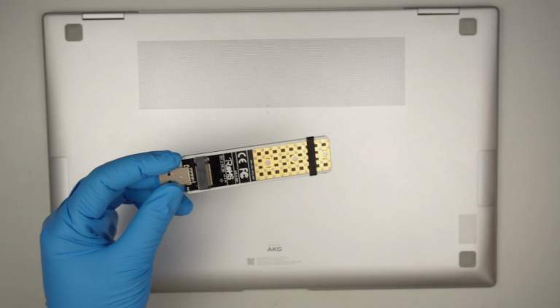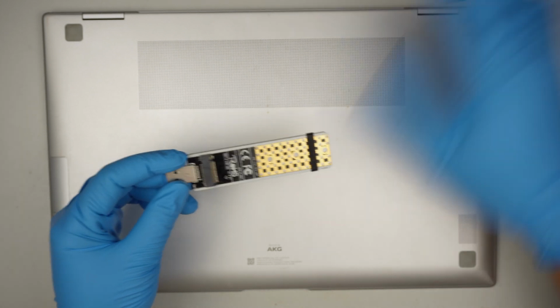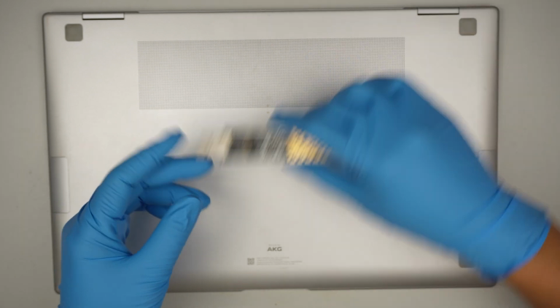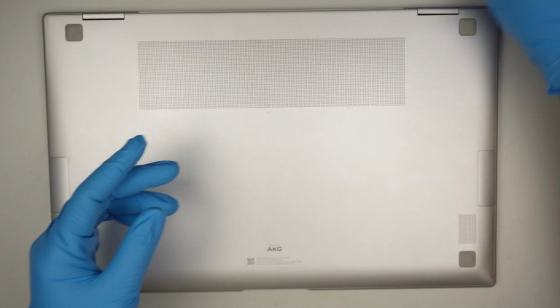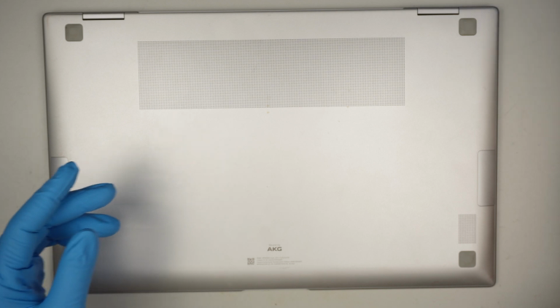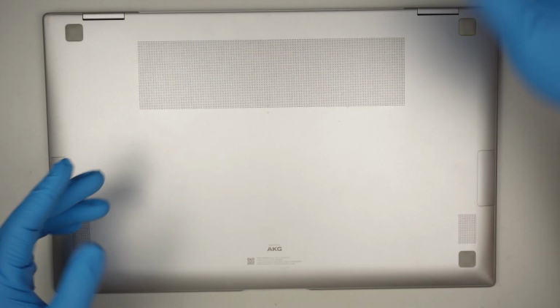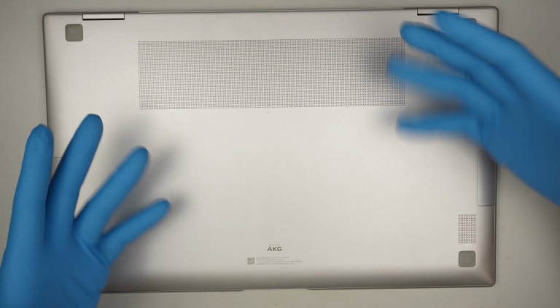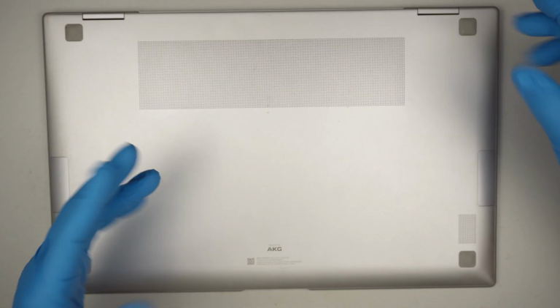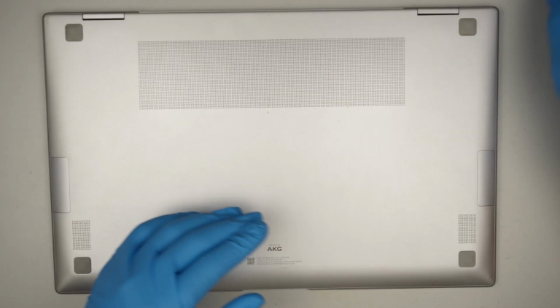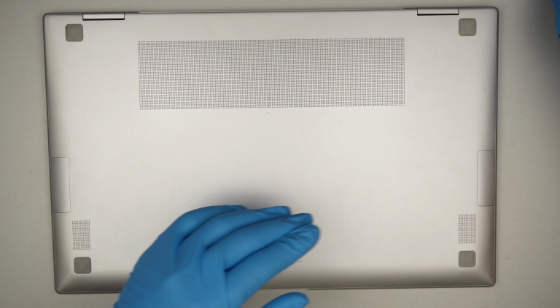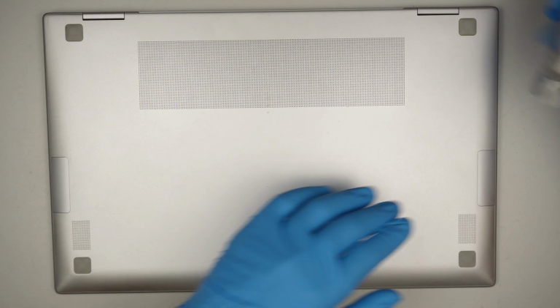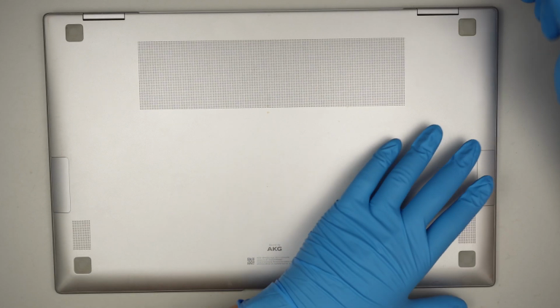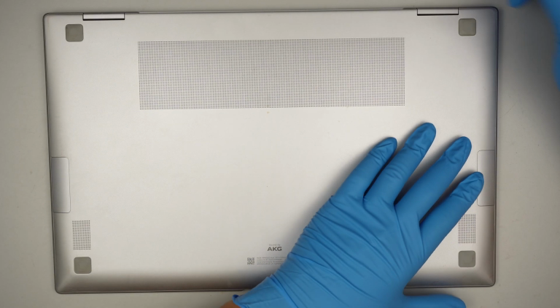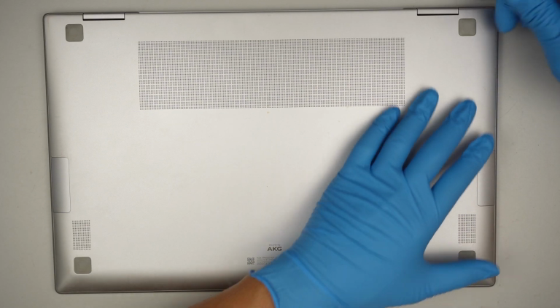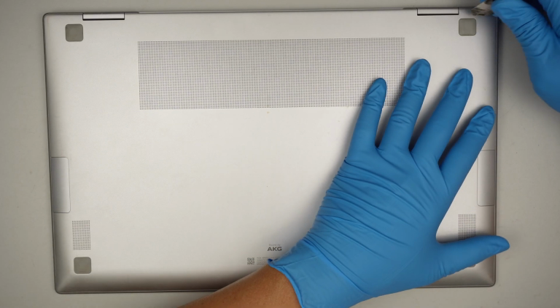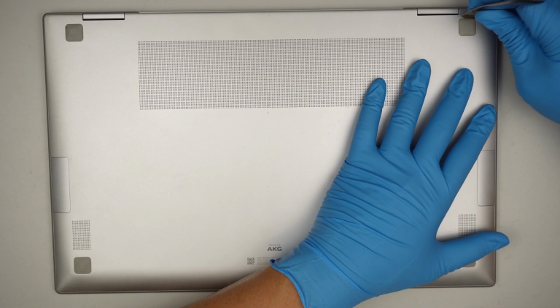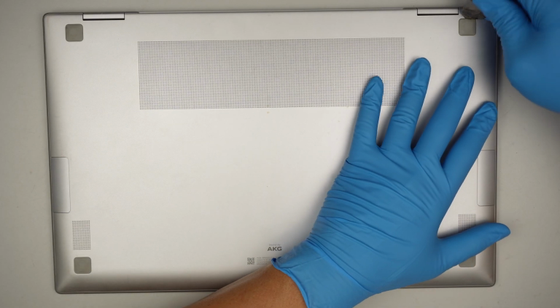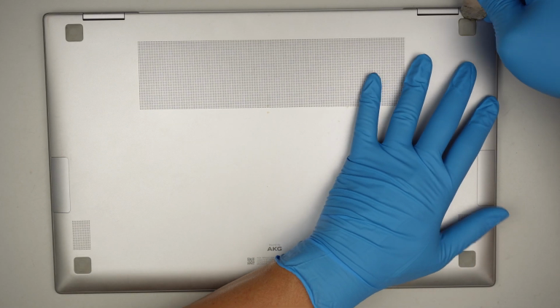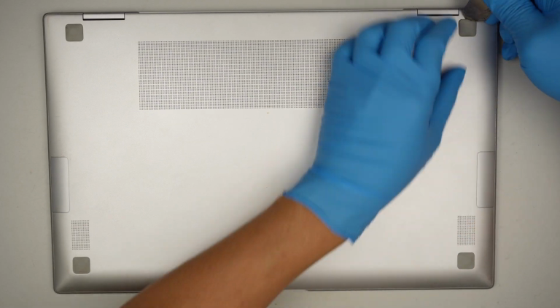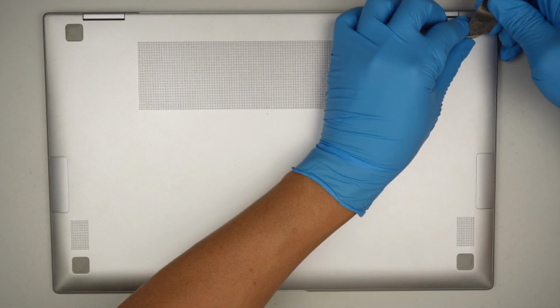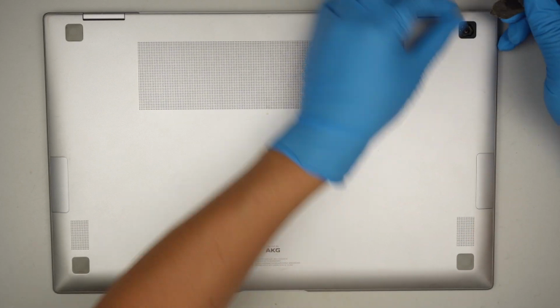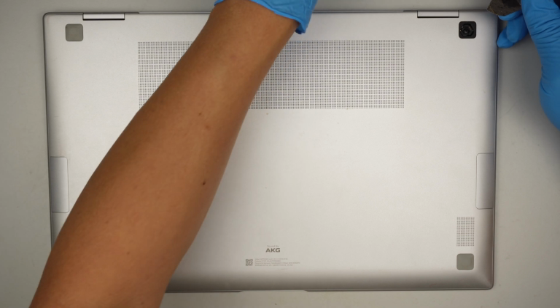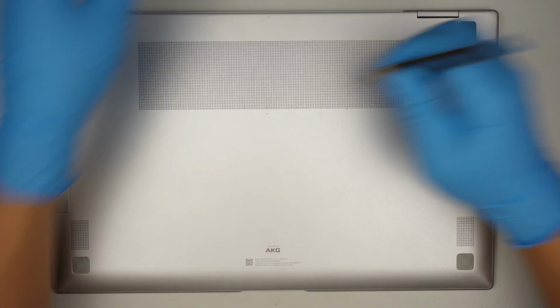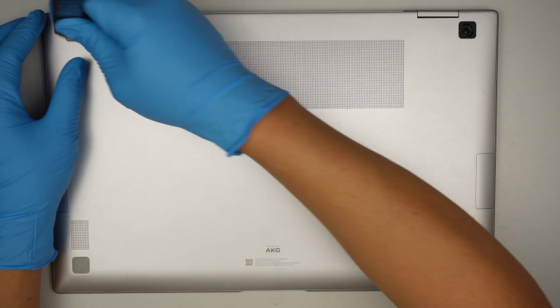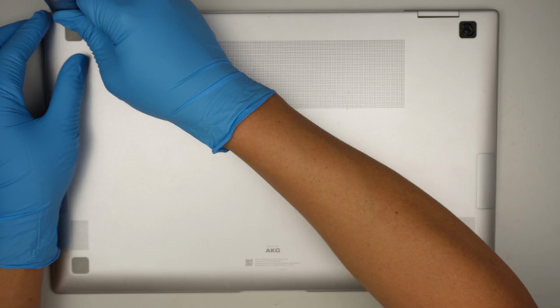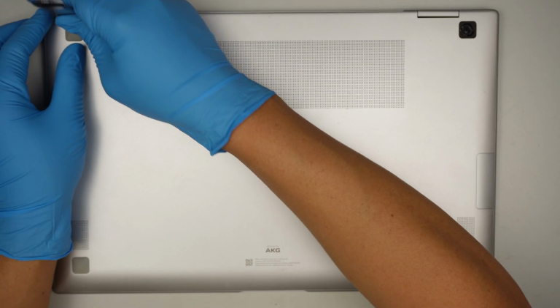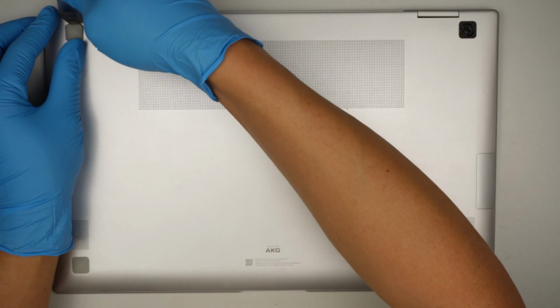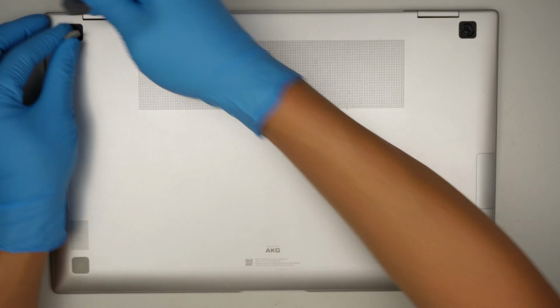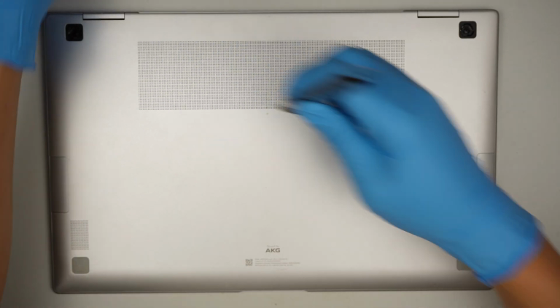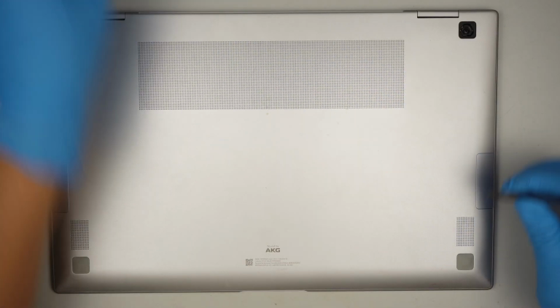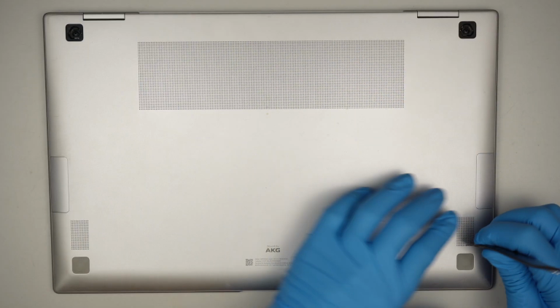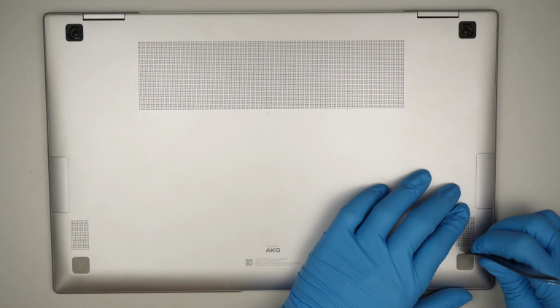Okay, so let's go ahead and remove the back cover. There are hidden screws right underneath the rubber, so you gotta remove those four rubber stoppers.